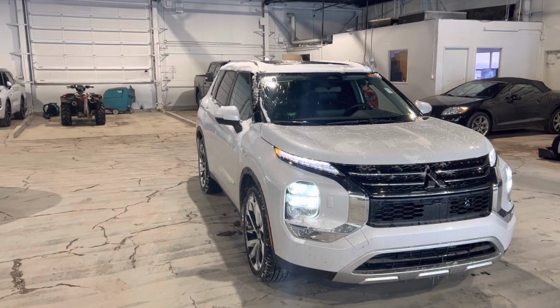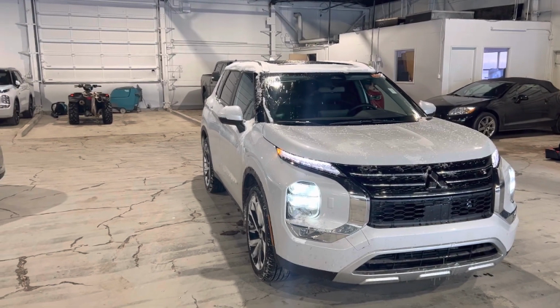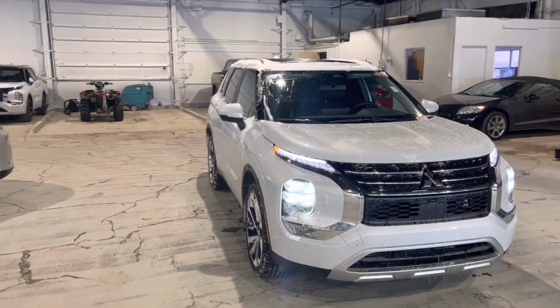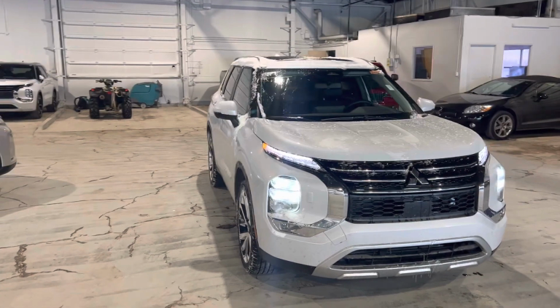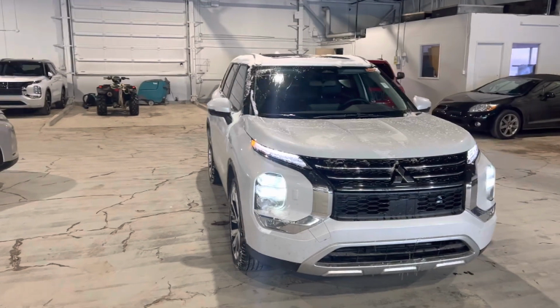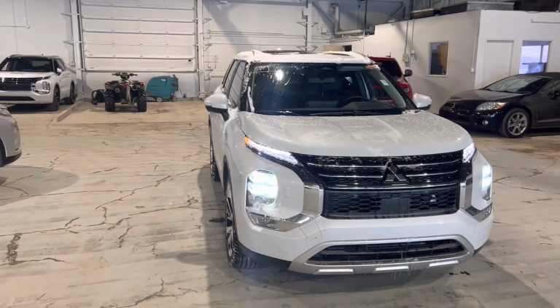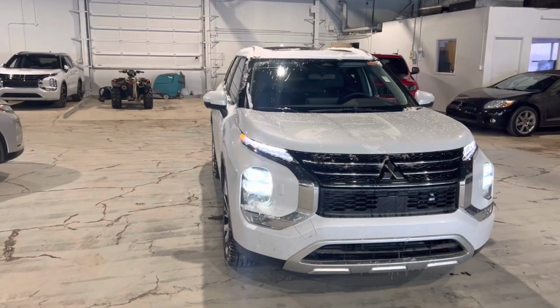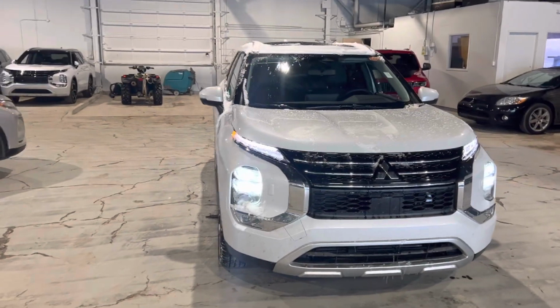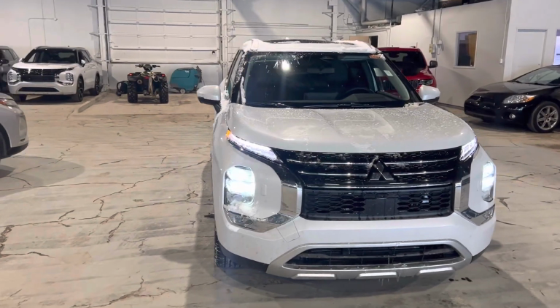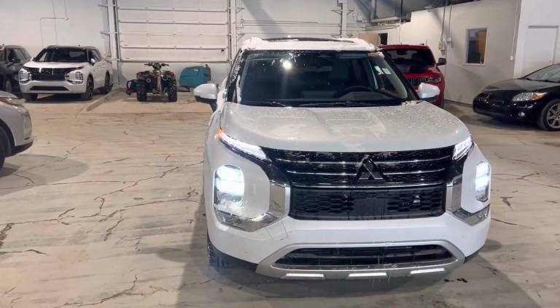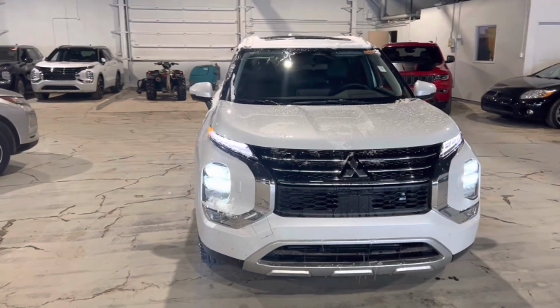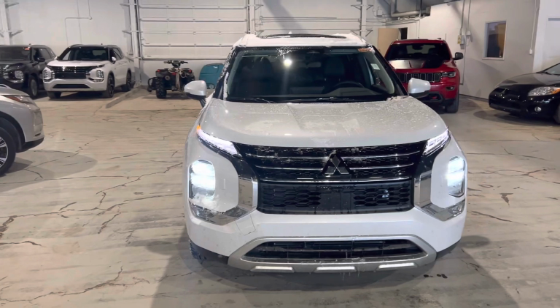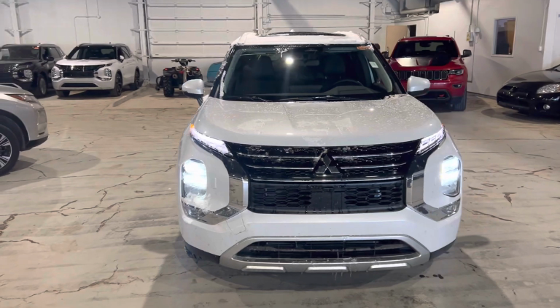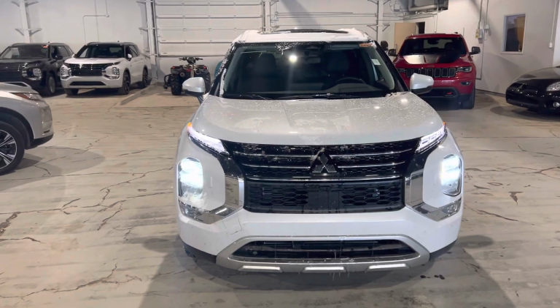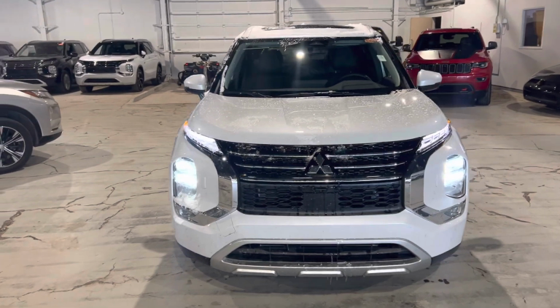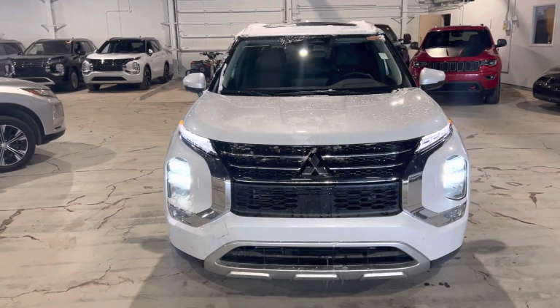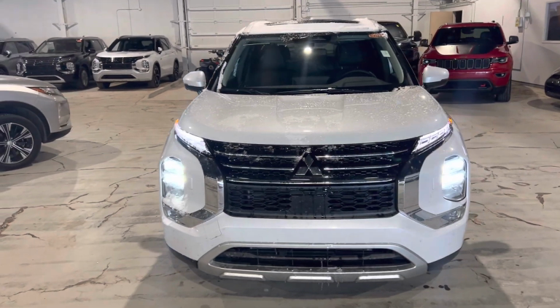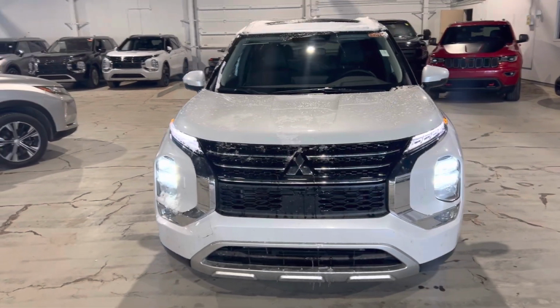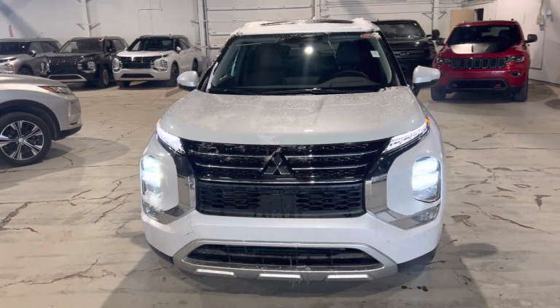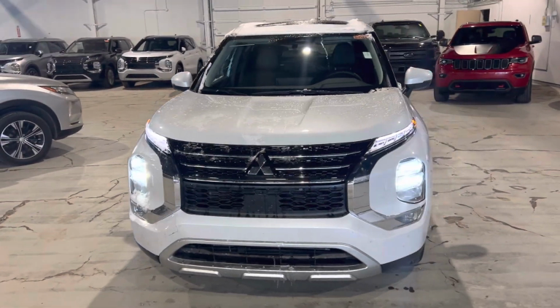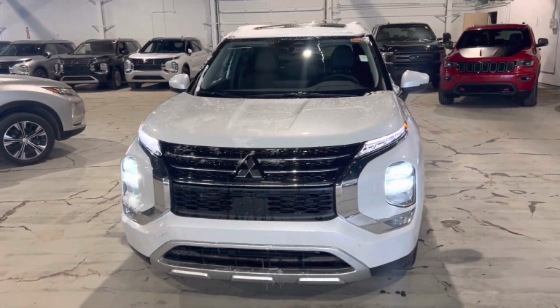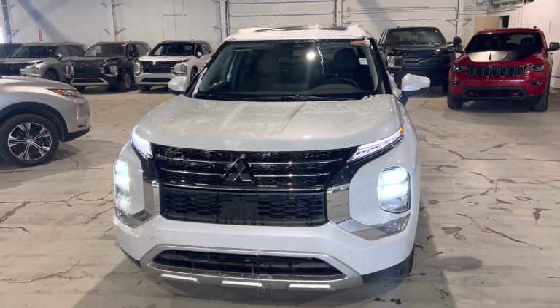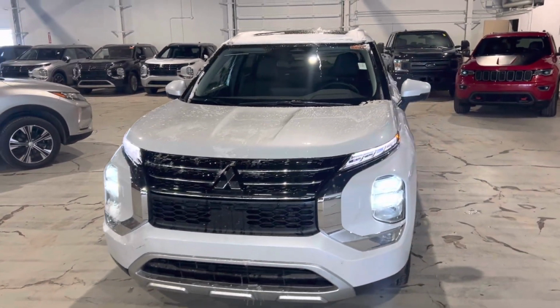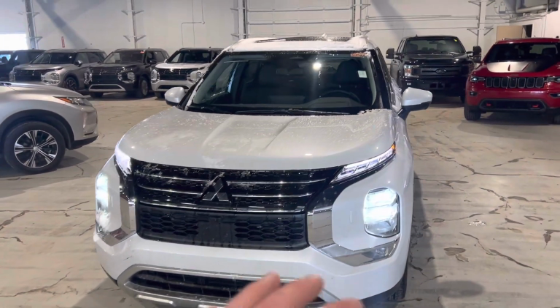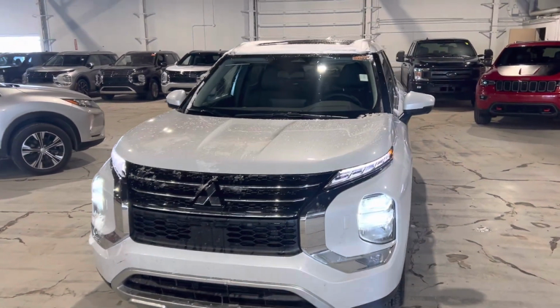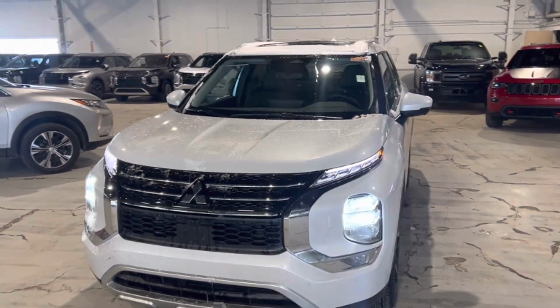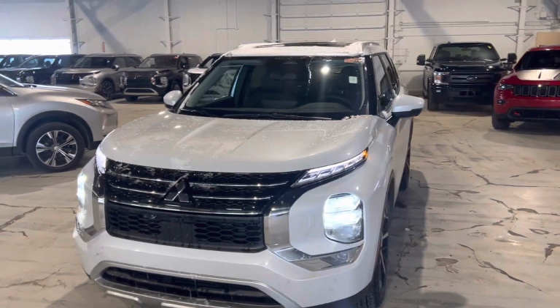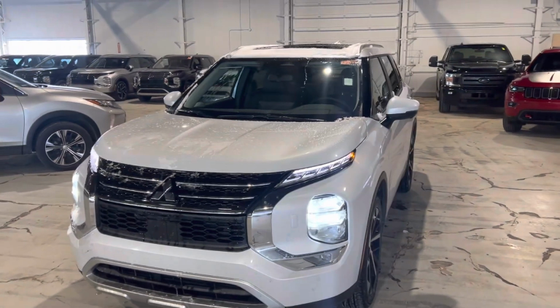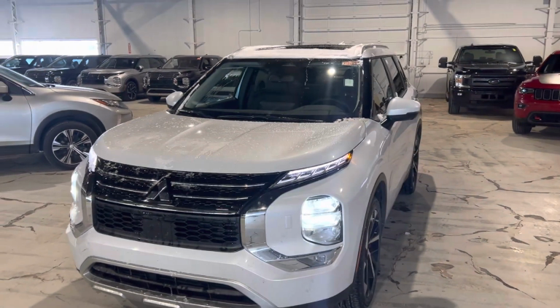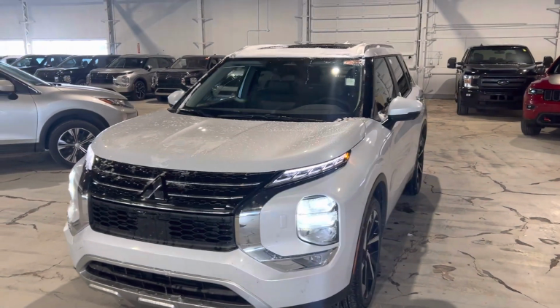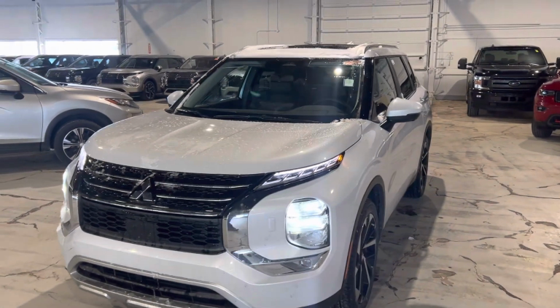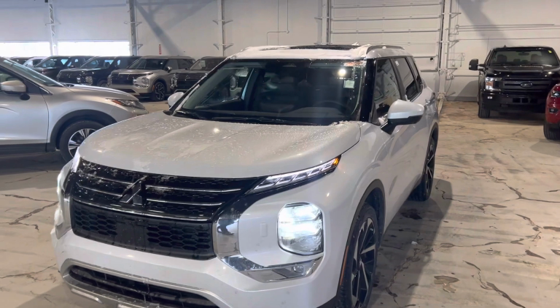Good morning Brian, it's Mike here from Northside Mitsubishi in Edmonton. I just wanted to send you a quick custom walk-around video on our 2022 Mitsubishi Outlander.